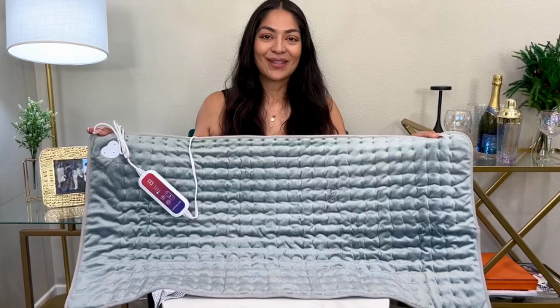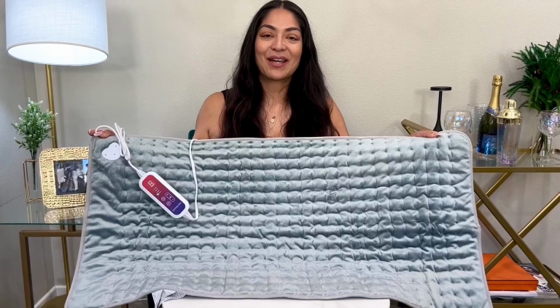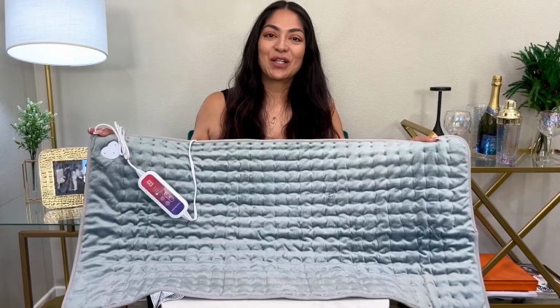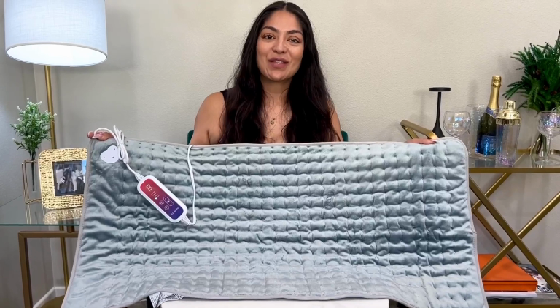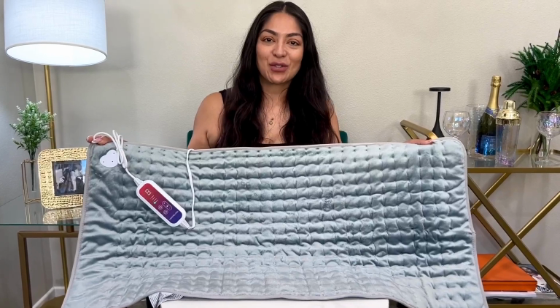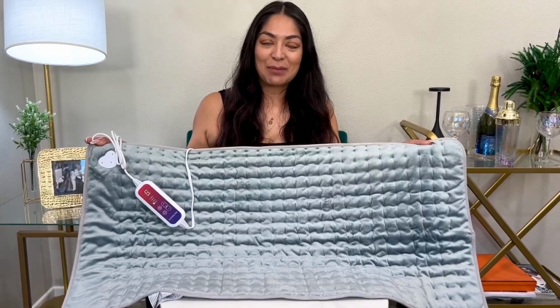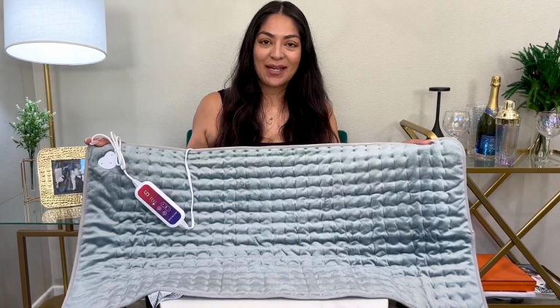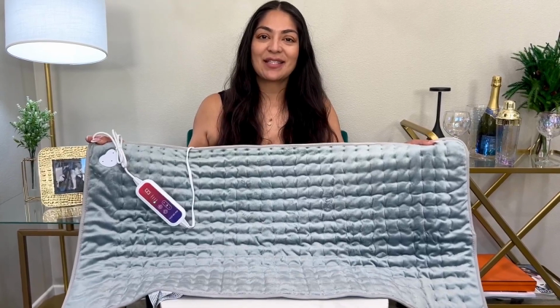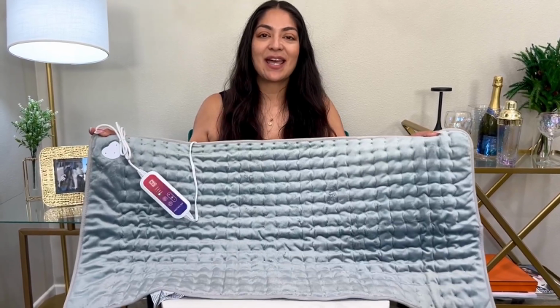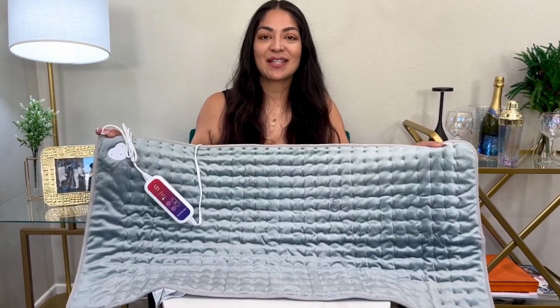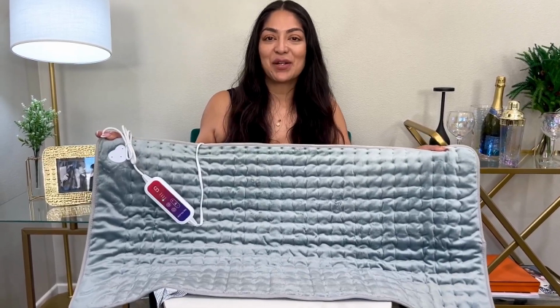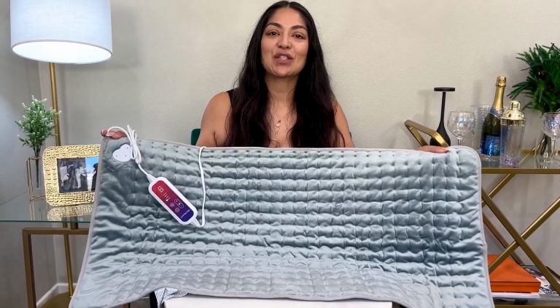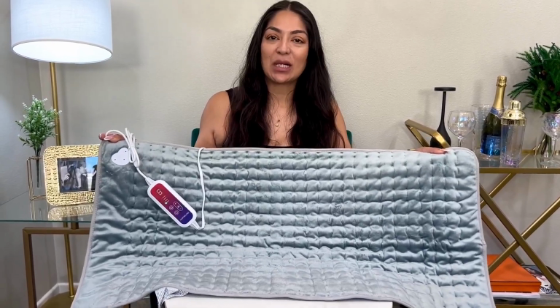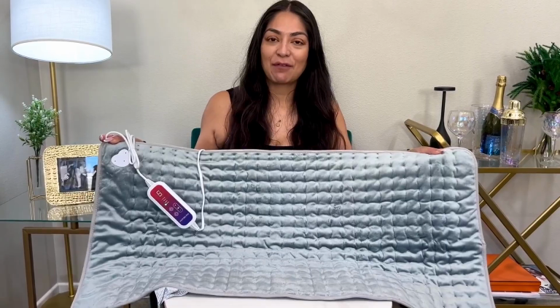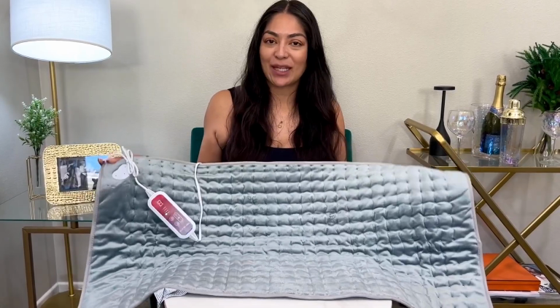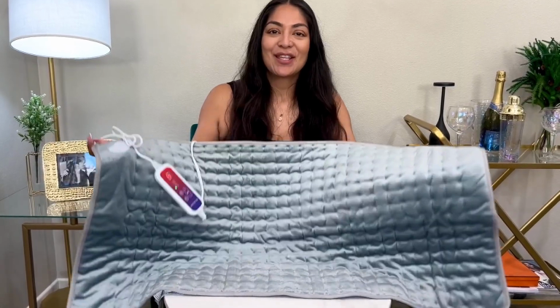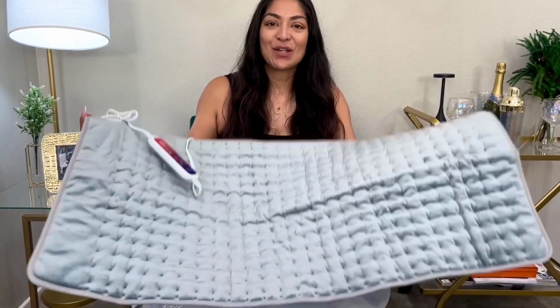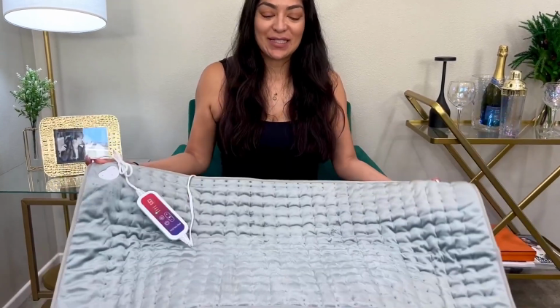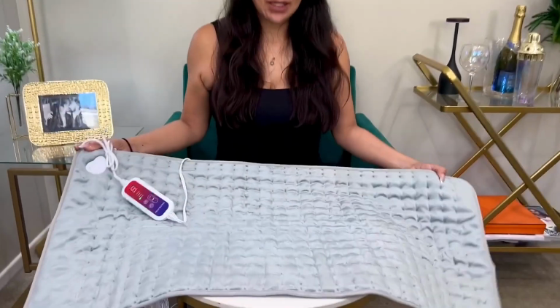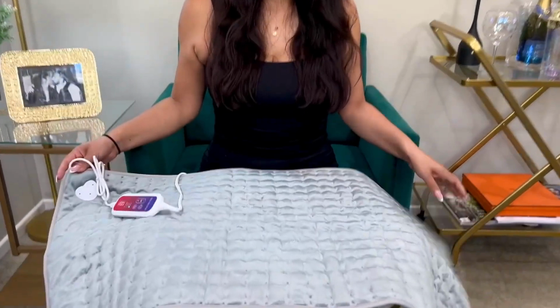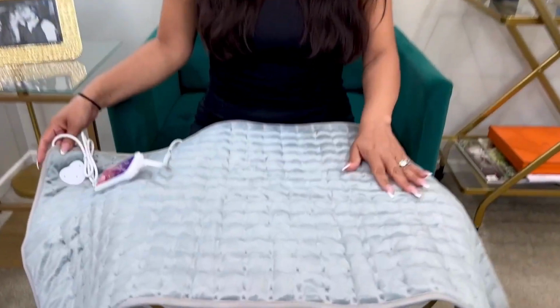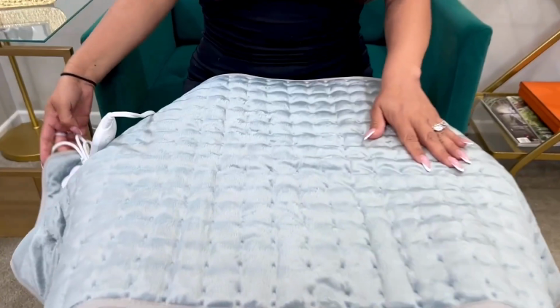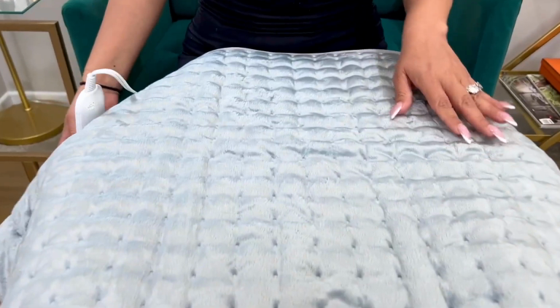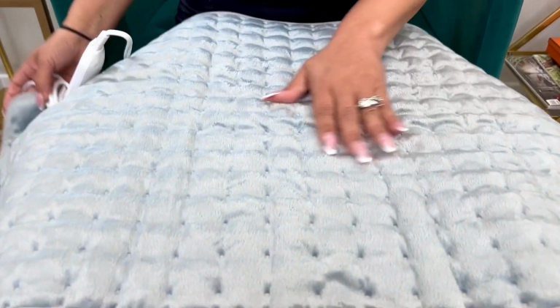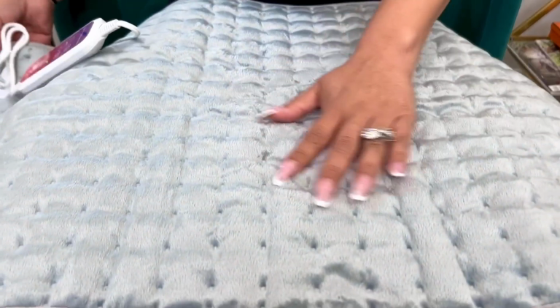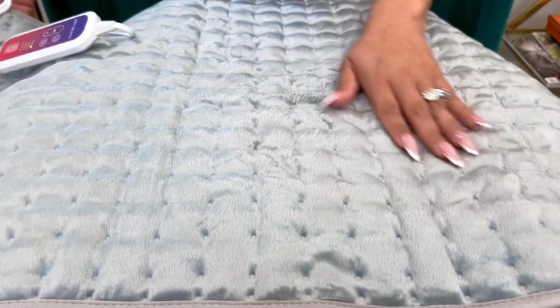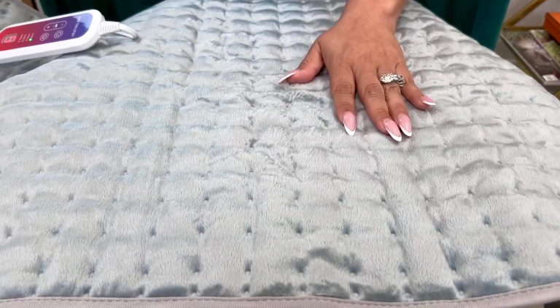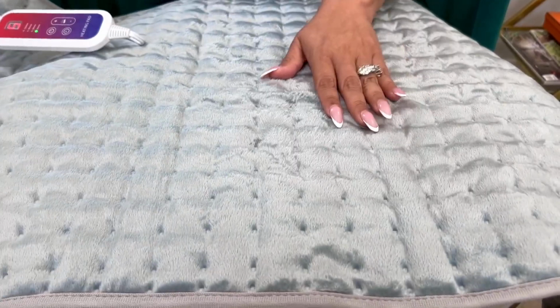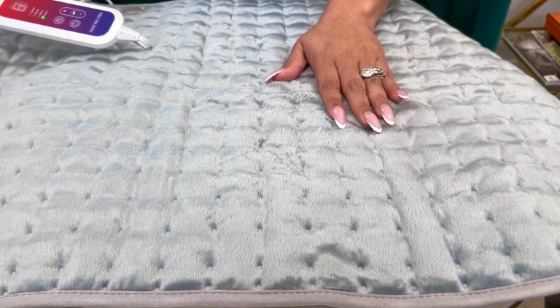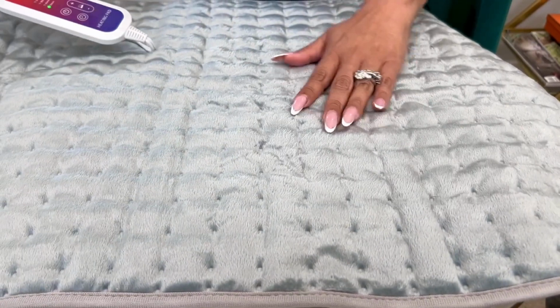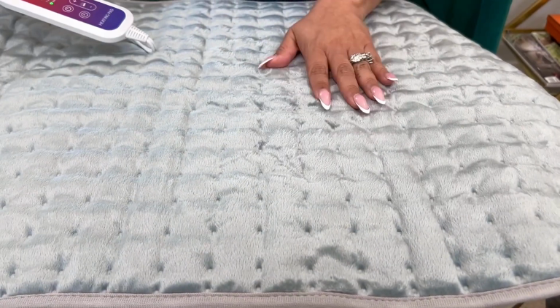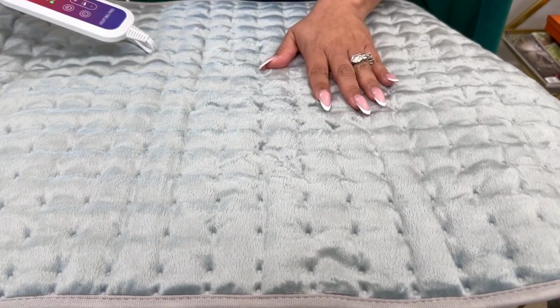Hi everyone, here we have this electric heating pad. This is an XXL, which is a 20 by 40. Let's go ahead and take a look at the material — it is so, so soft and cozy, really, really comfortable.